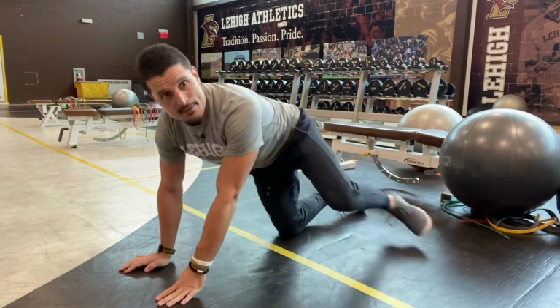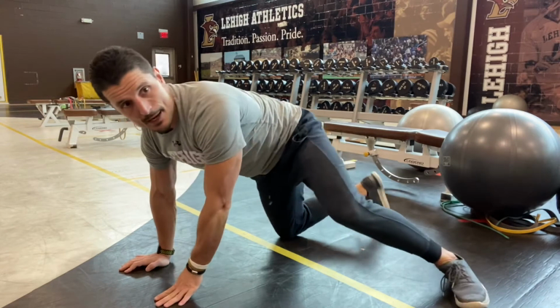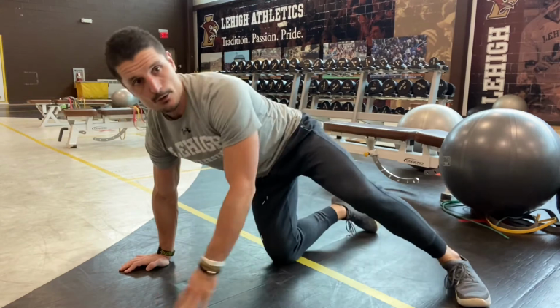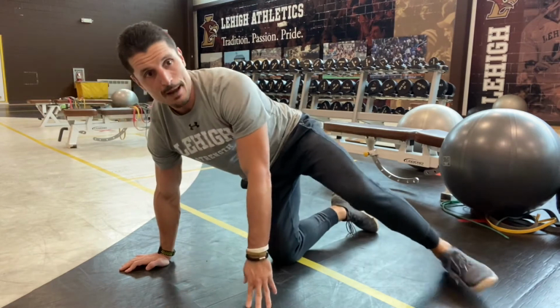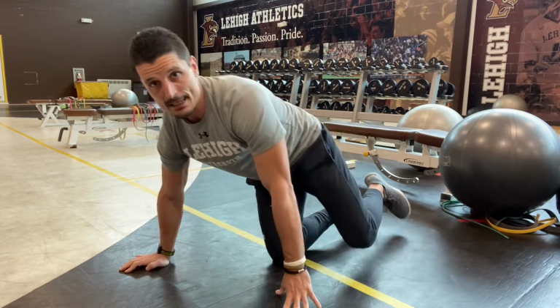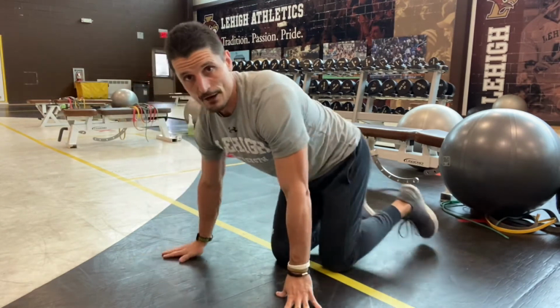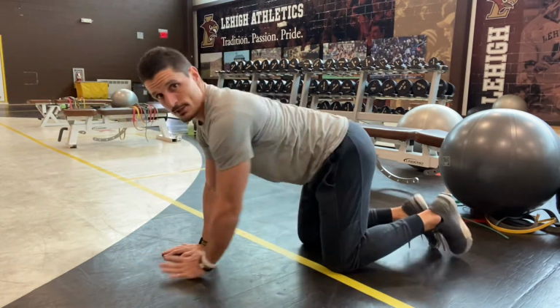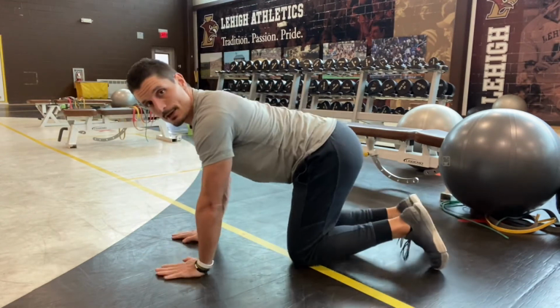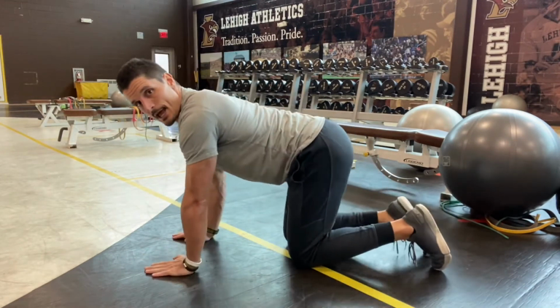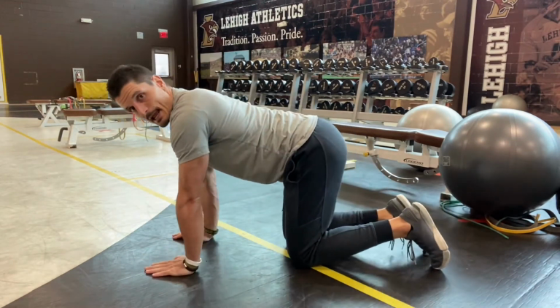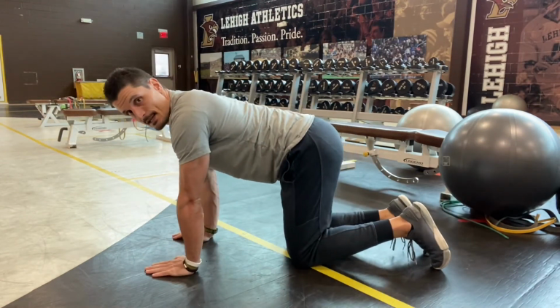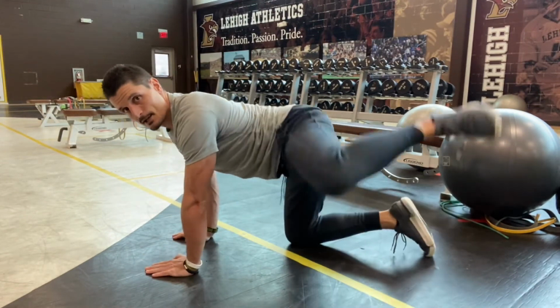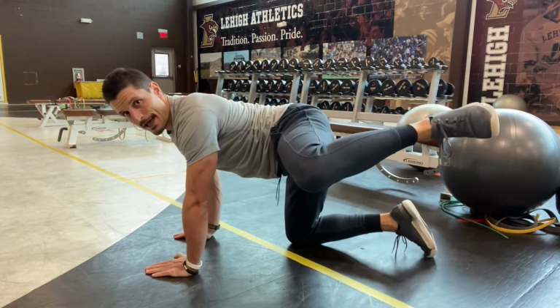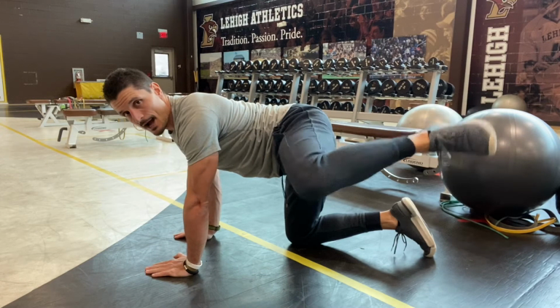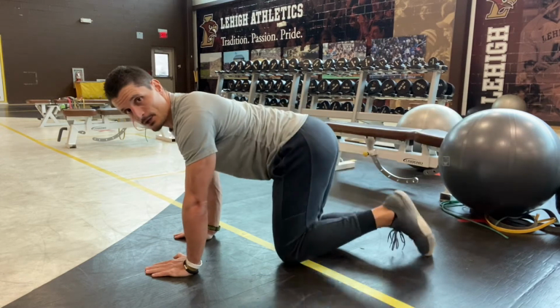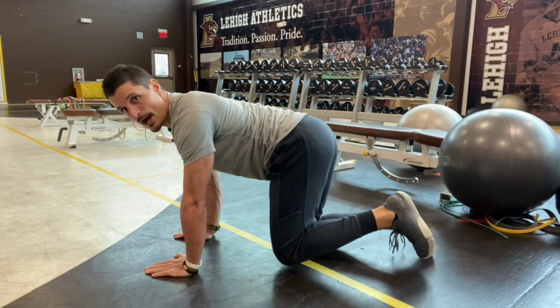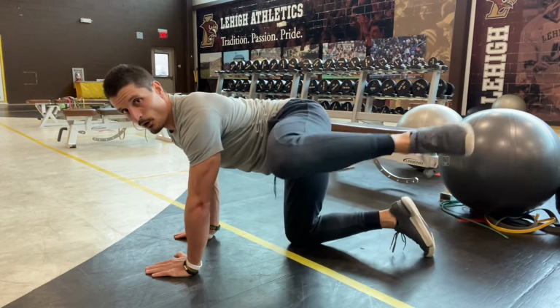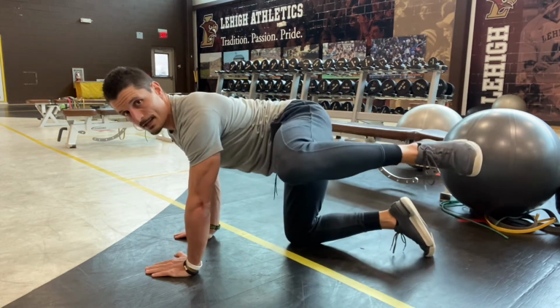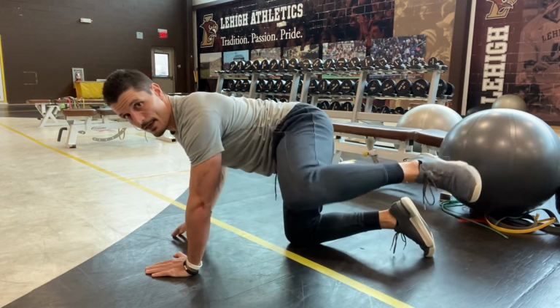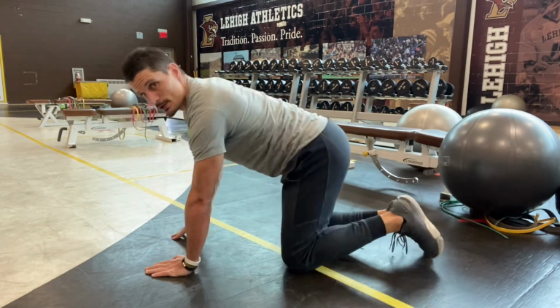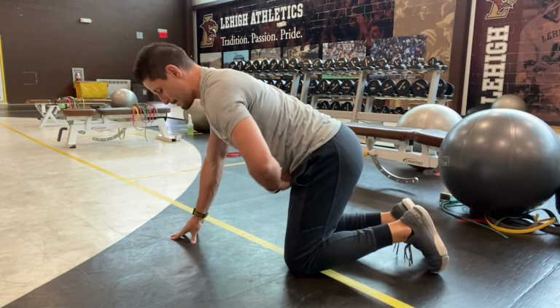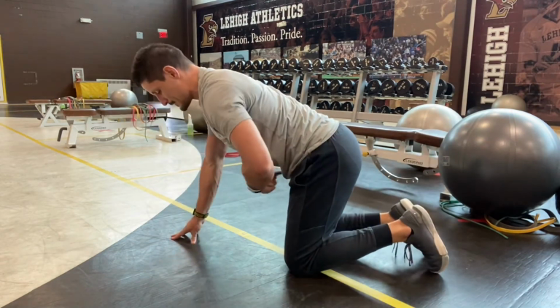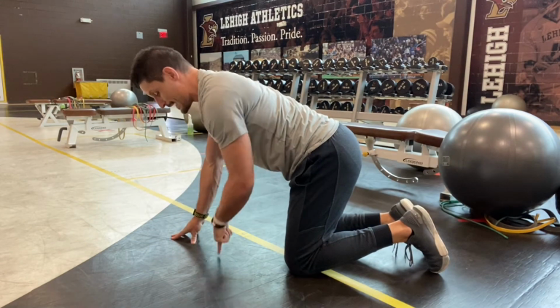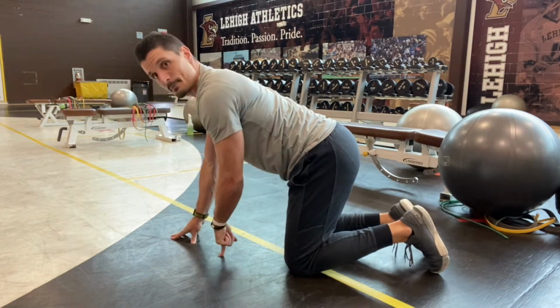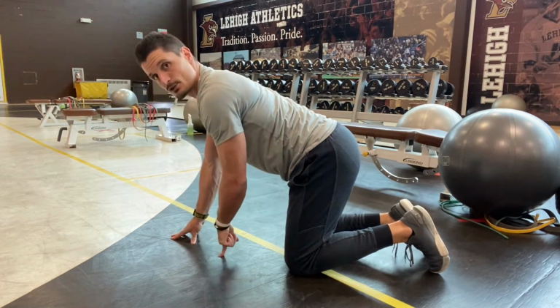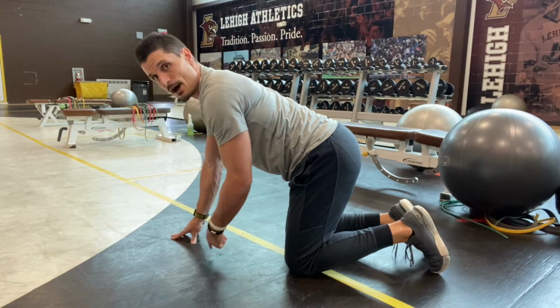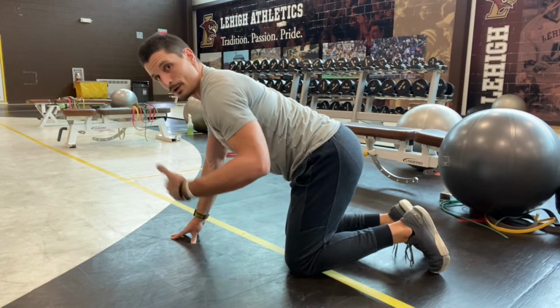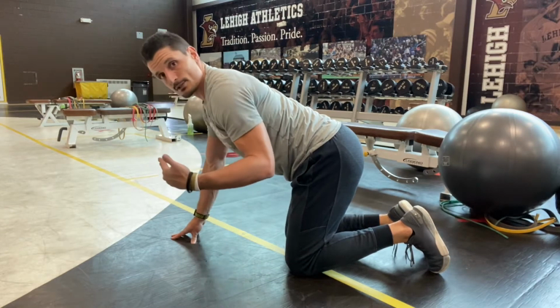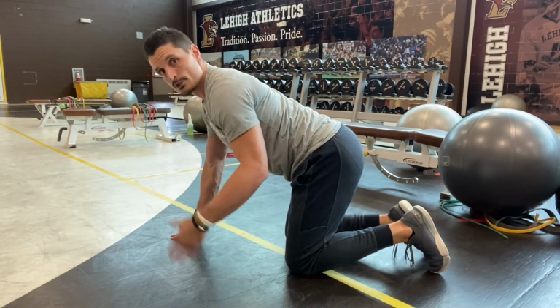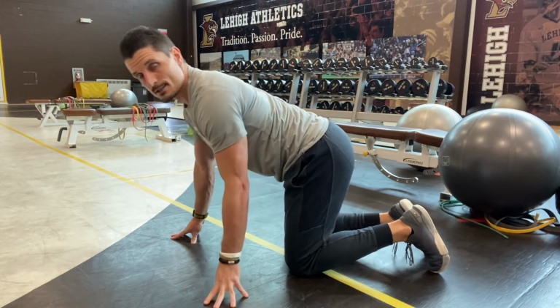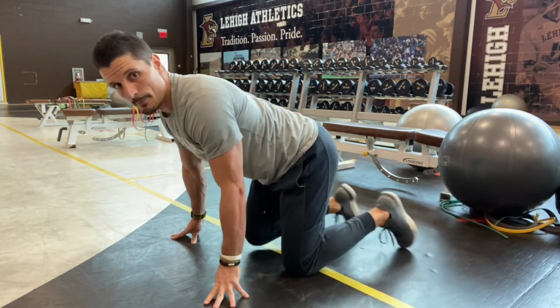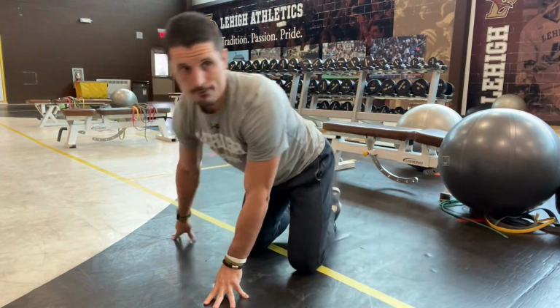From there I'm gonna go to my bent knee fire hydrants. So again, hands and knees — lift that leg up and straight down. Do all one side and then the other. Try to let that belly button remain in that locked position straight down. We're not tilting or using momentum with our upper half.